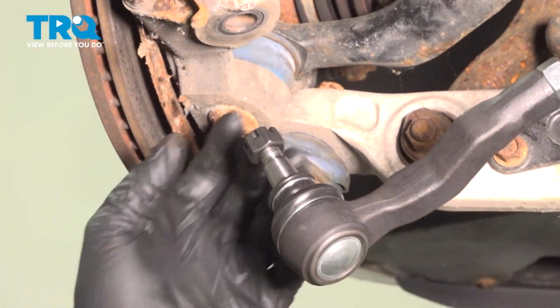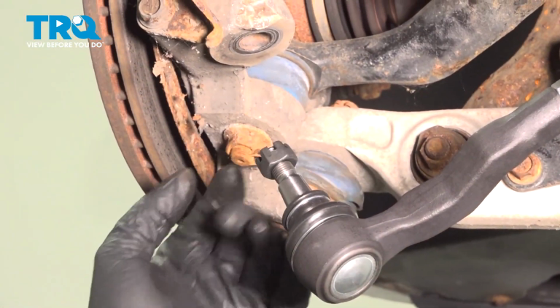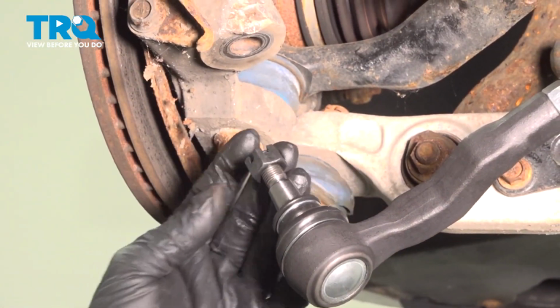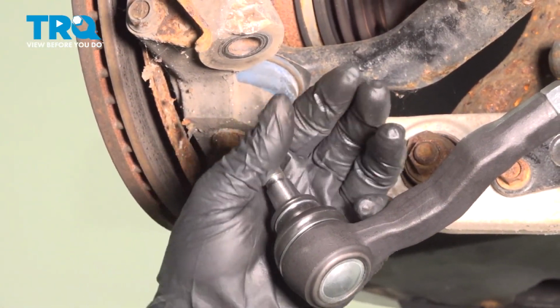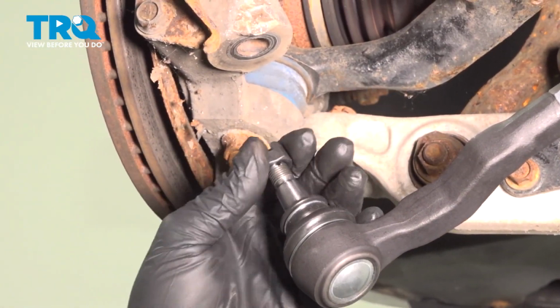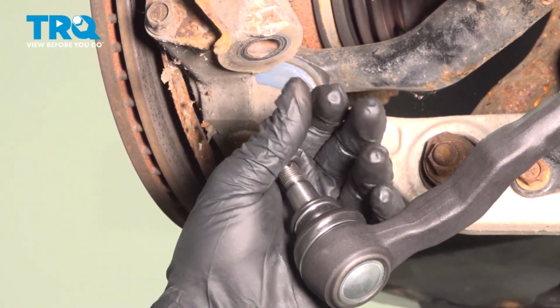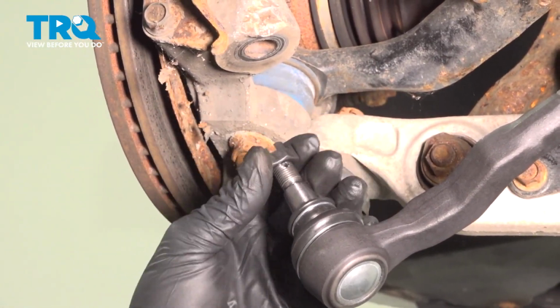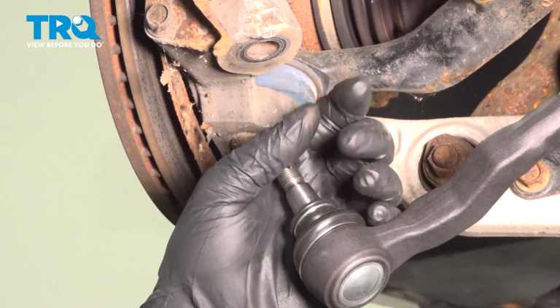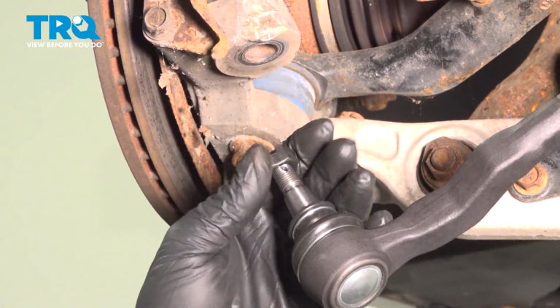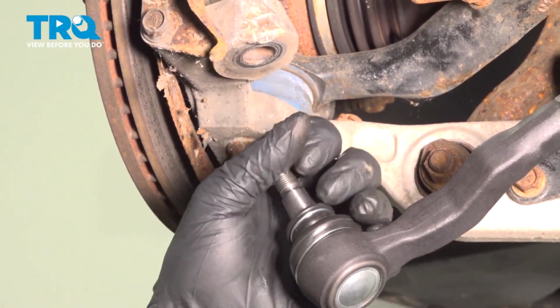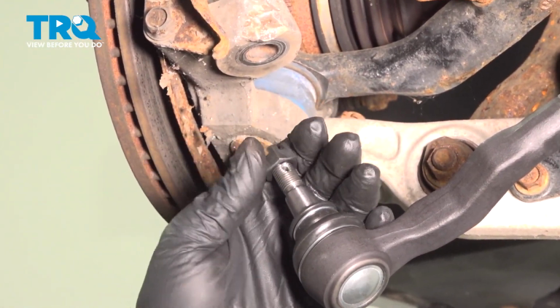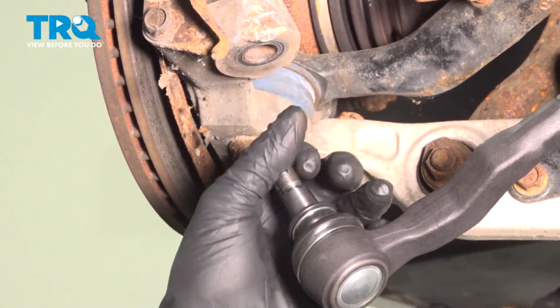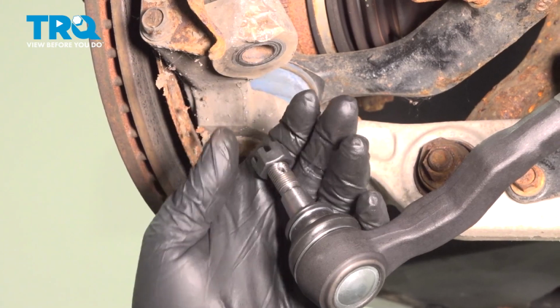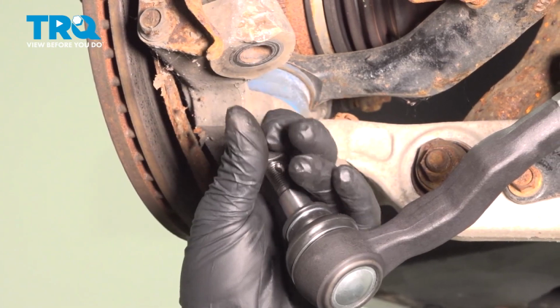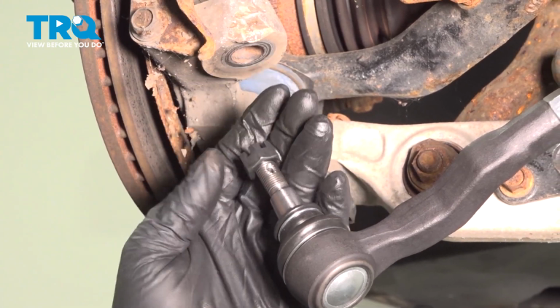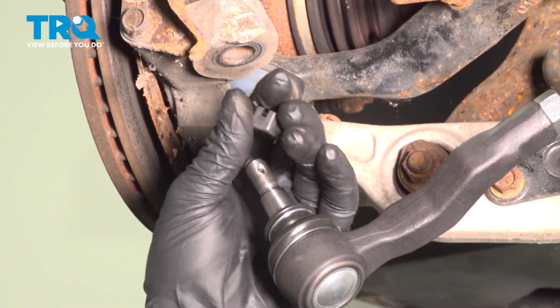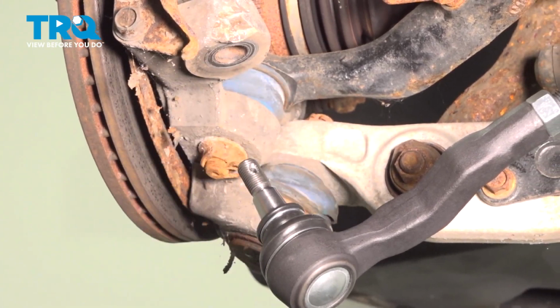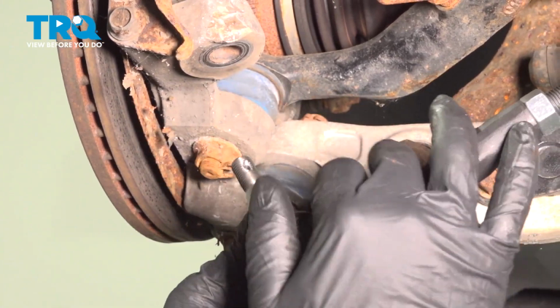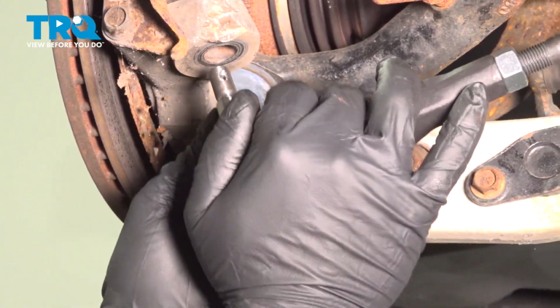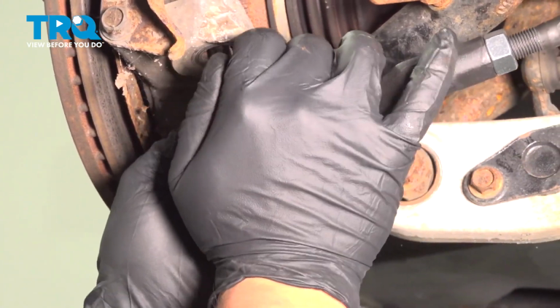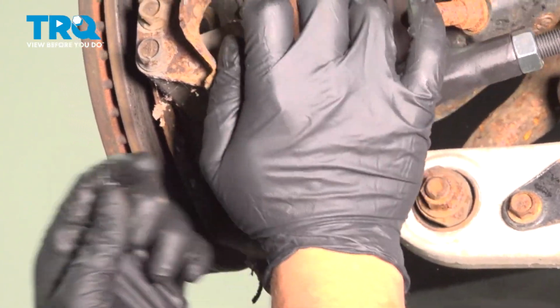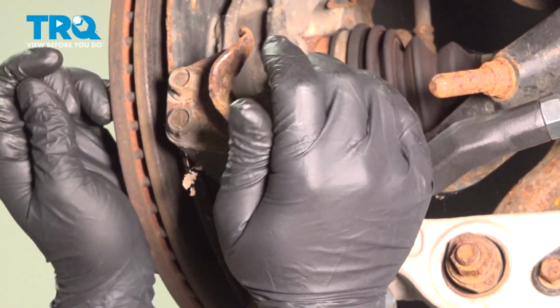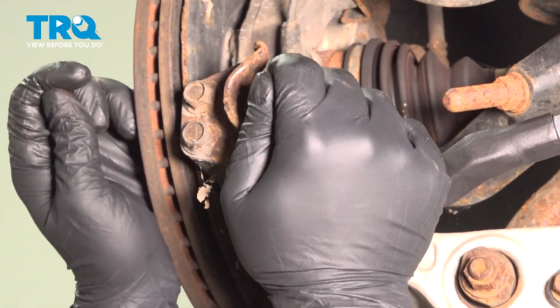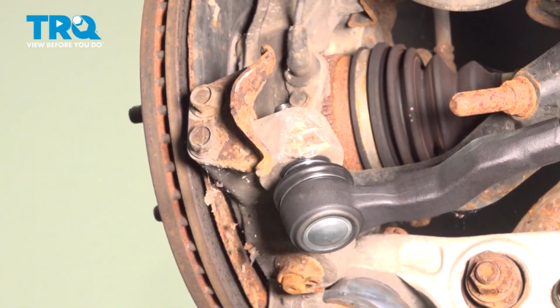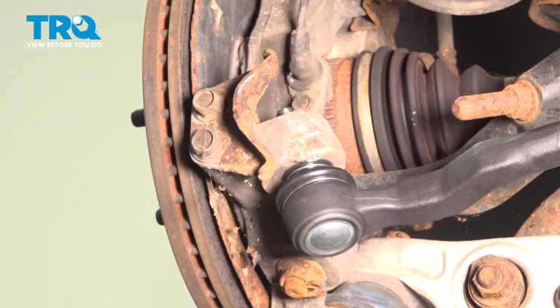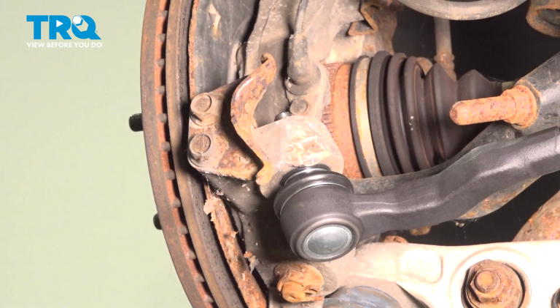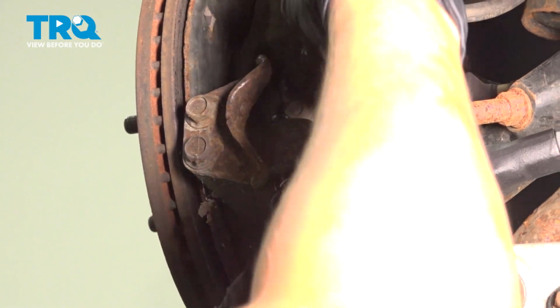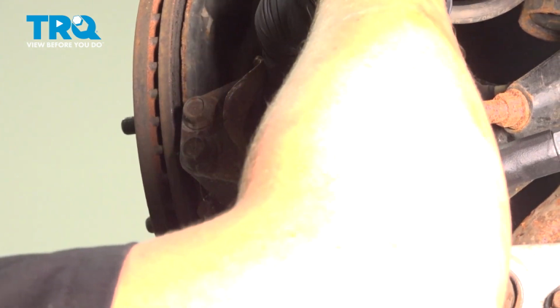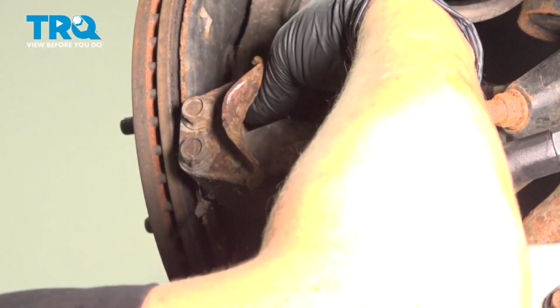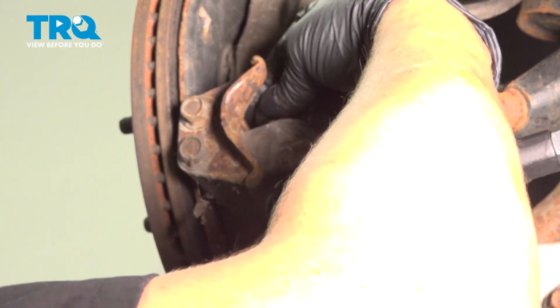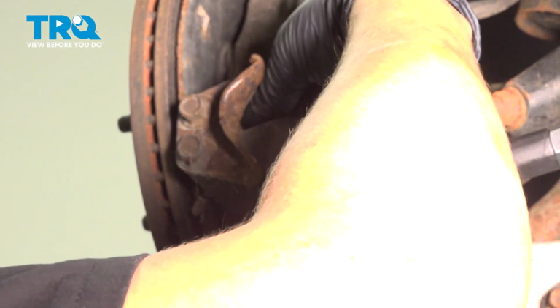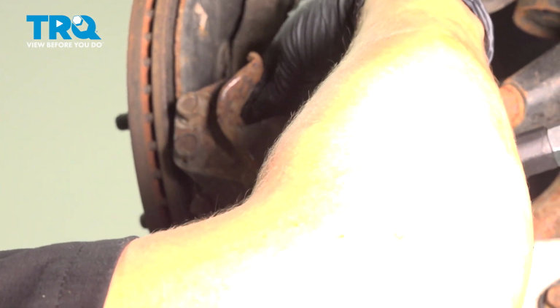Remove the nut off the tie rod end. Install the tie rod end into the knuckle and thread the nut on.